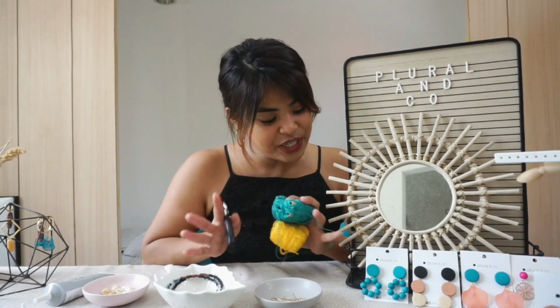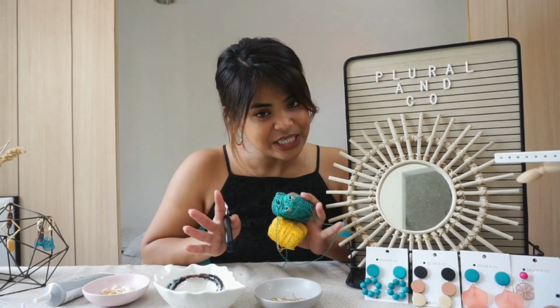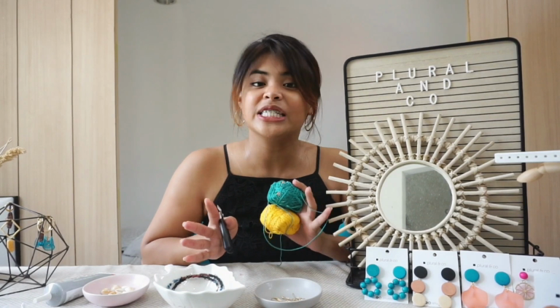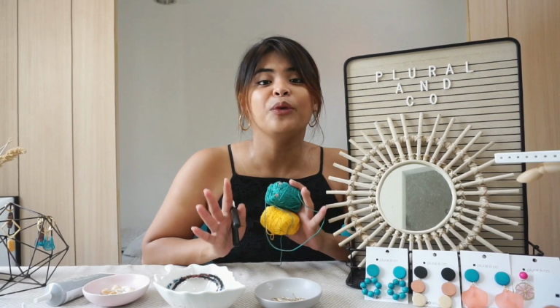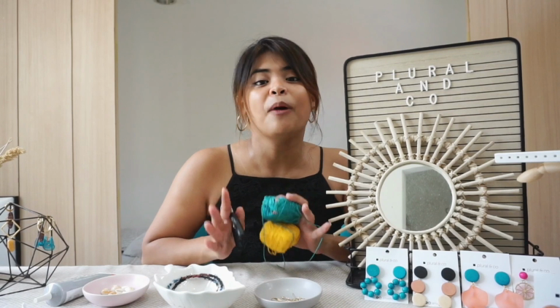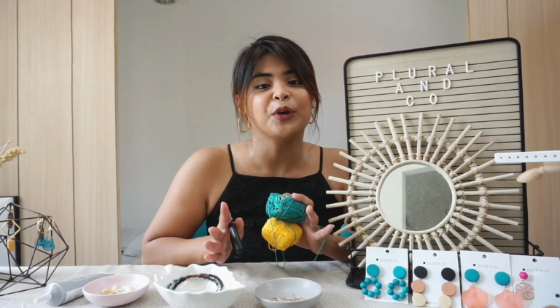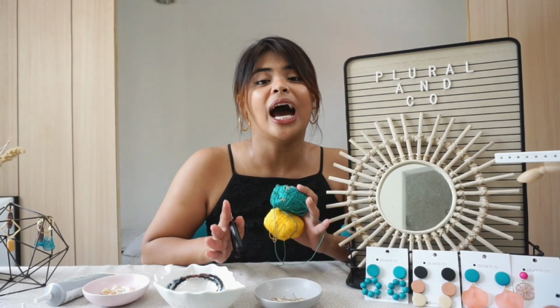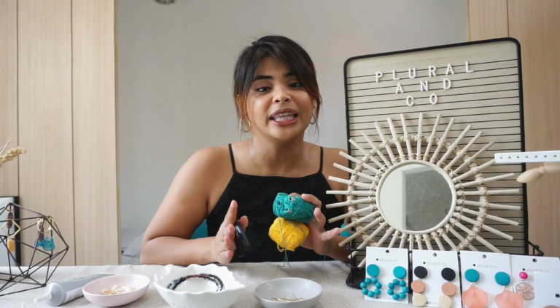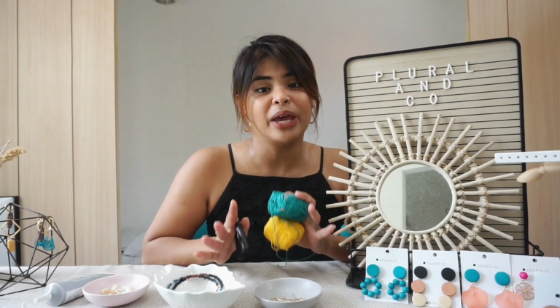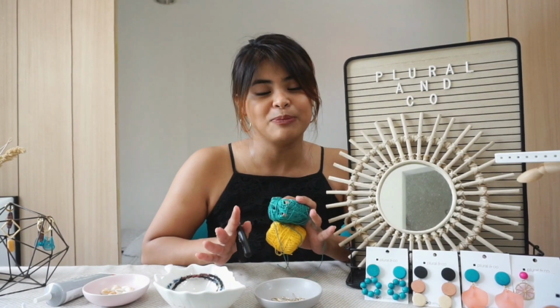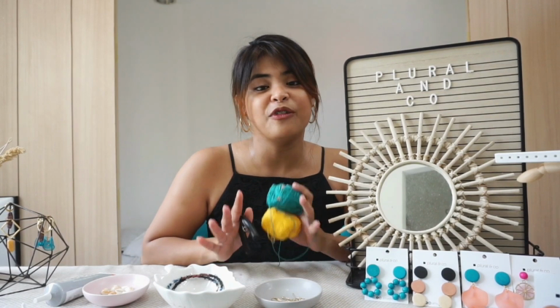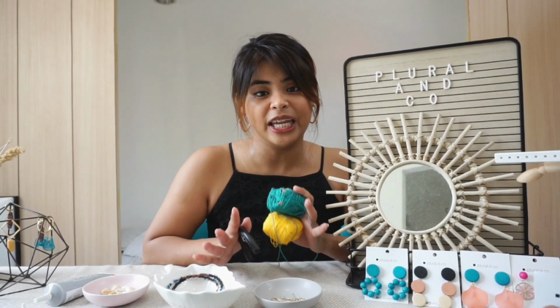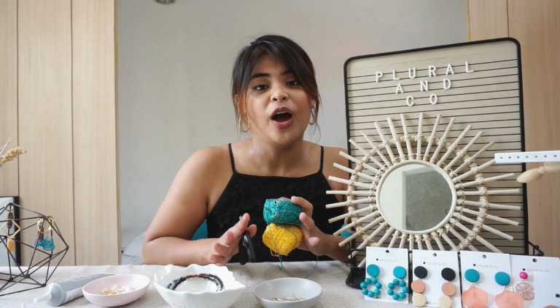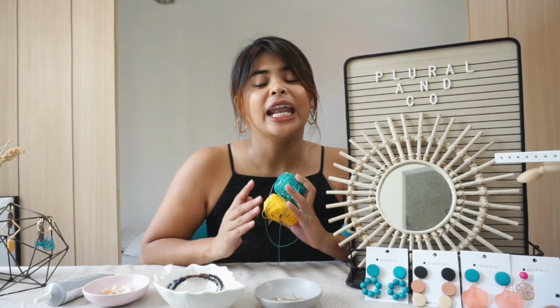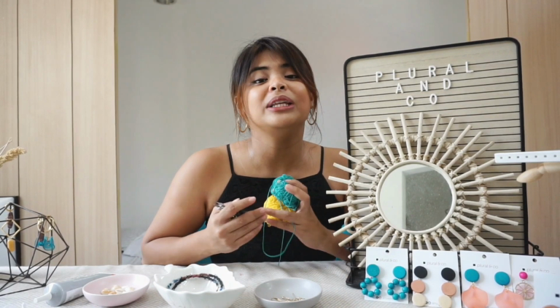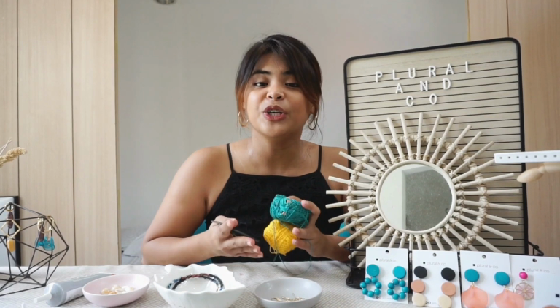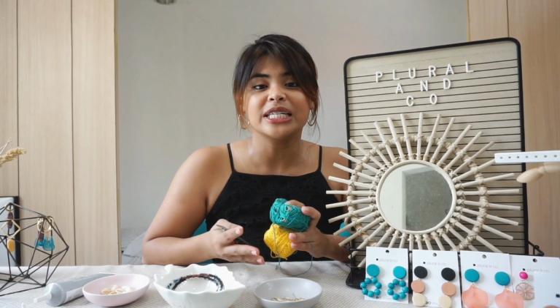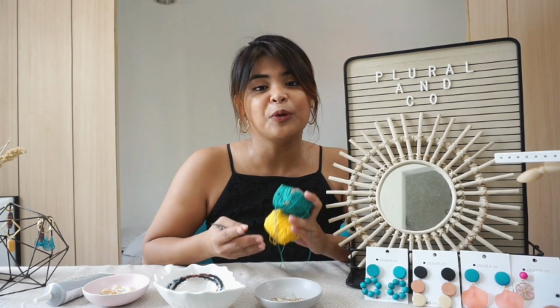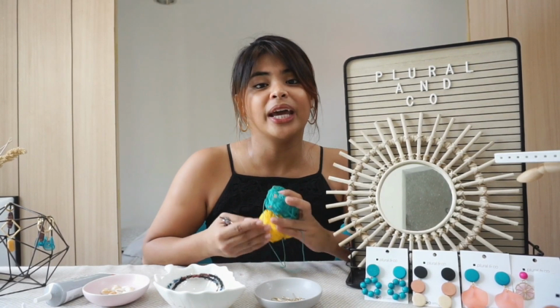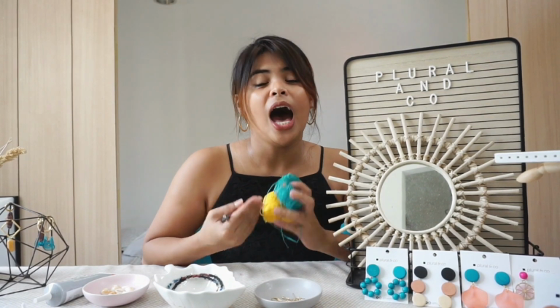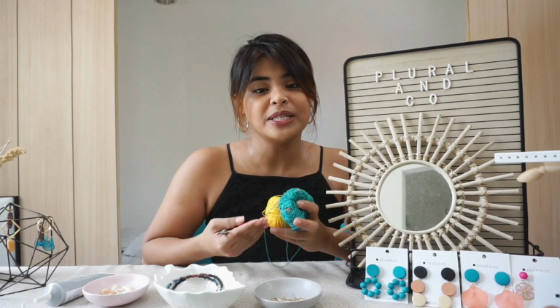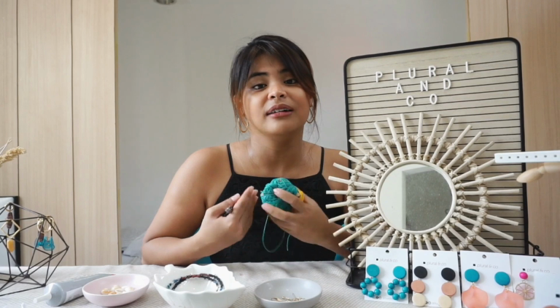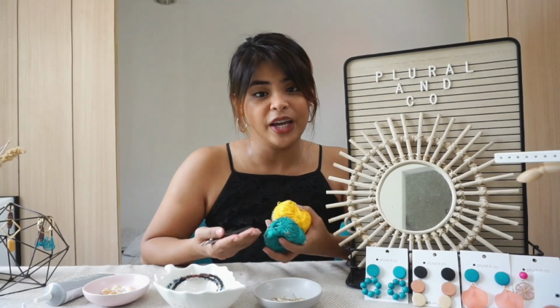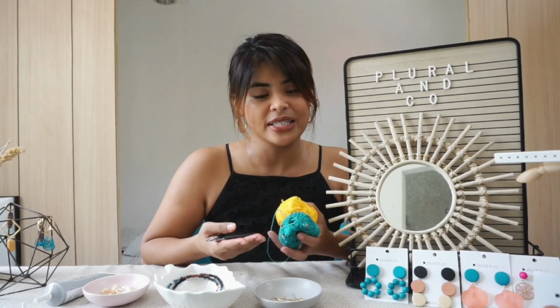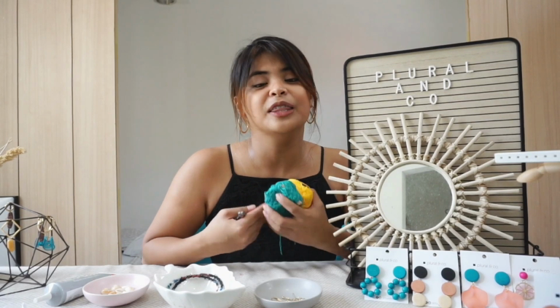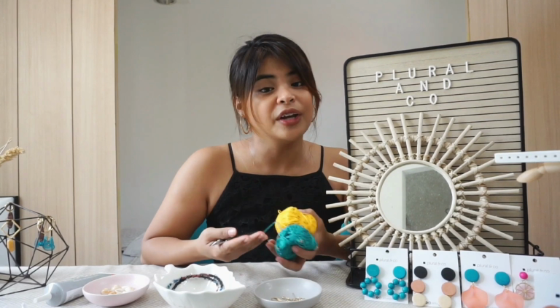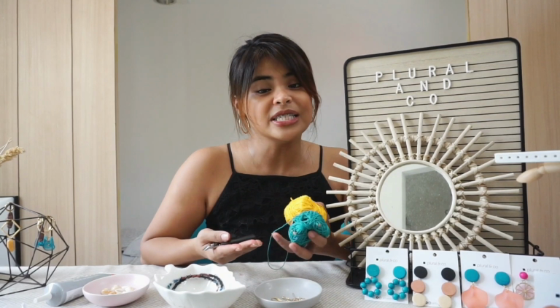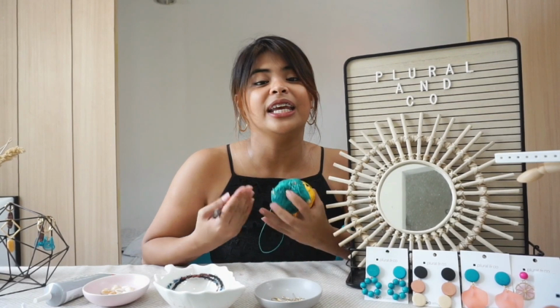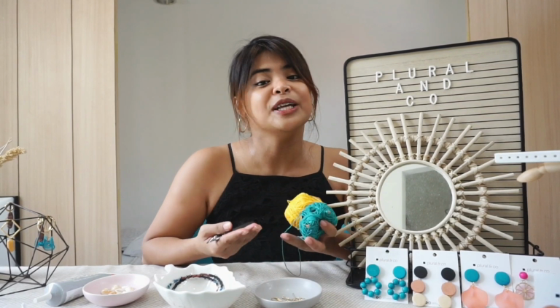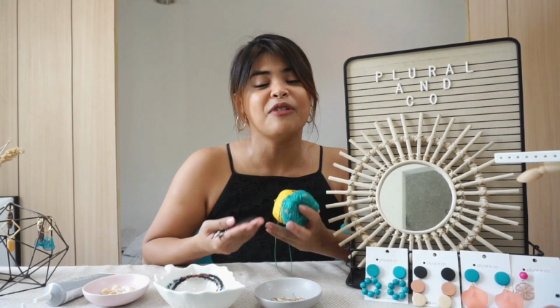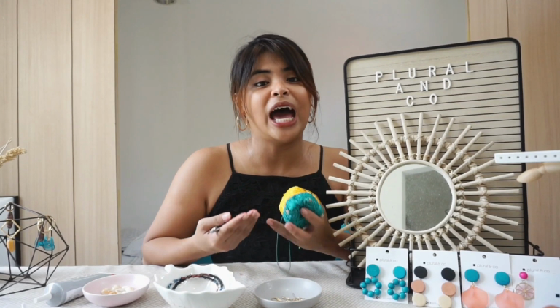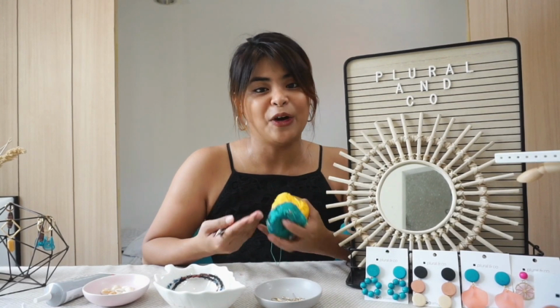Today, as you can see, we are partnered with Arete Makerspace of Ateneo, and I'll be teaching you guys how to make upcycled earrings. The materials can easily be found at home.